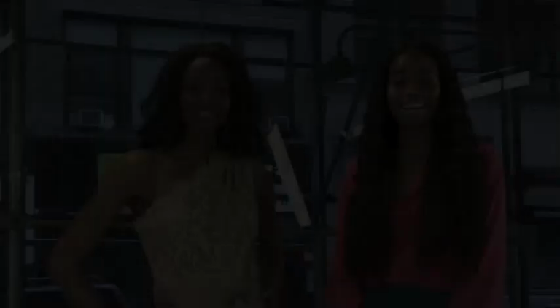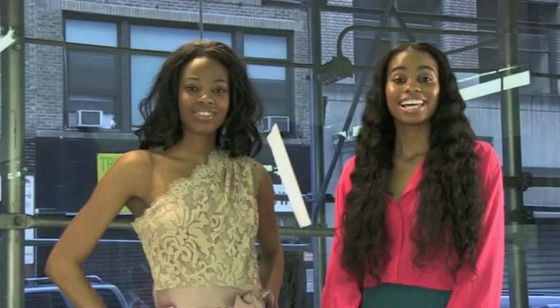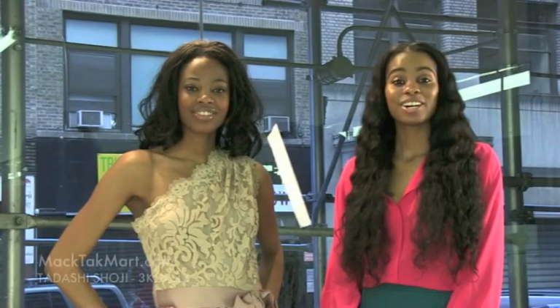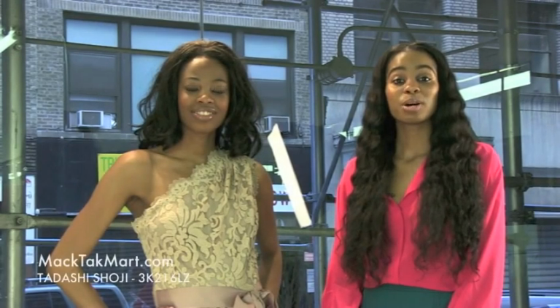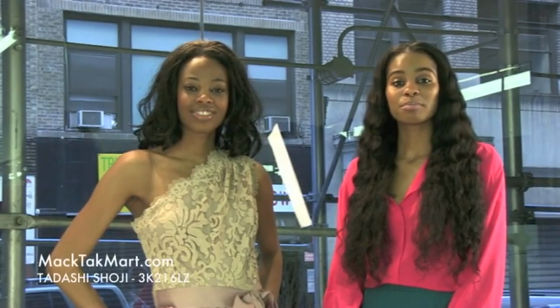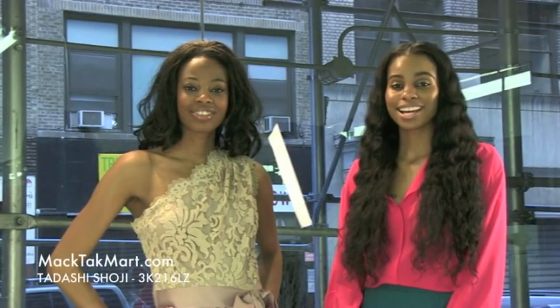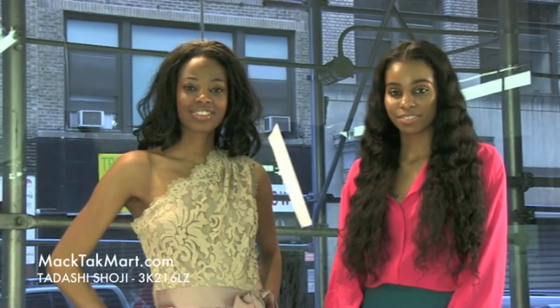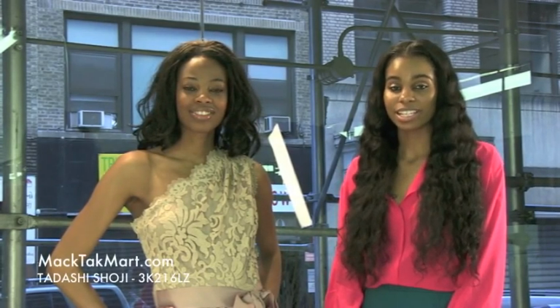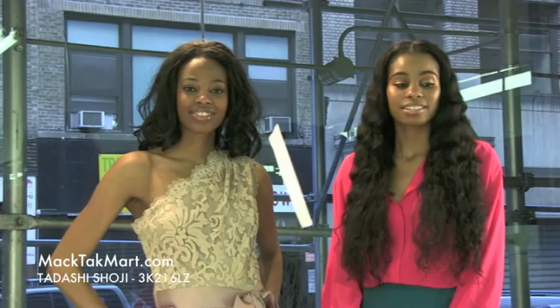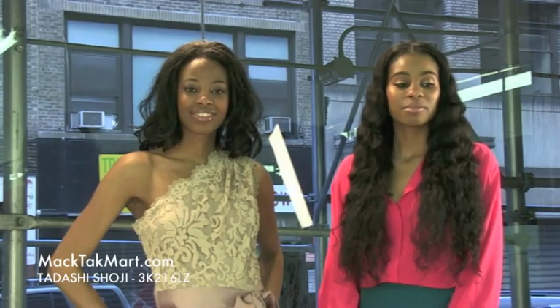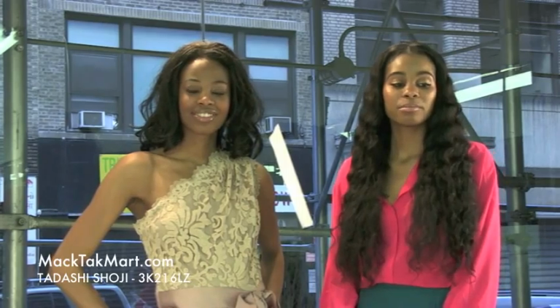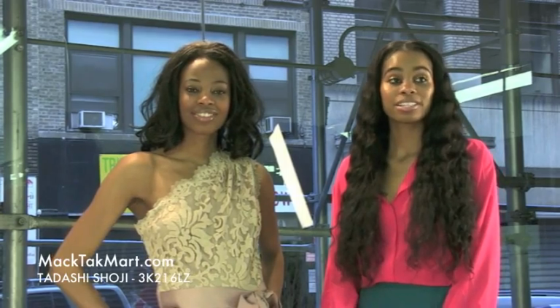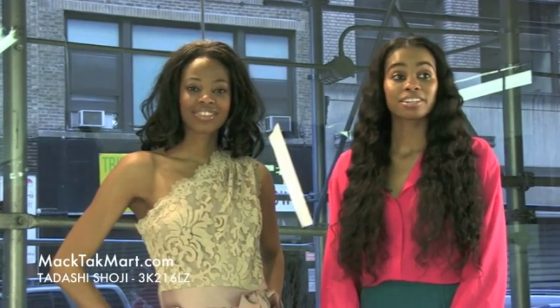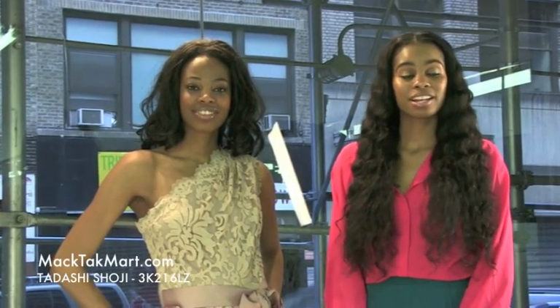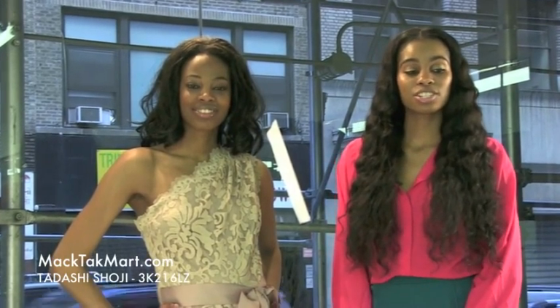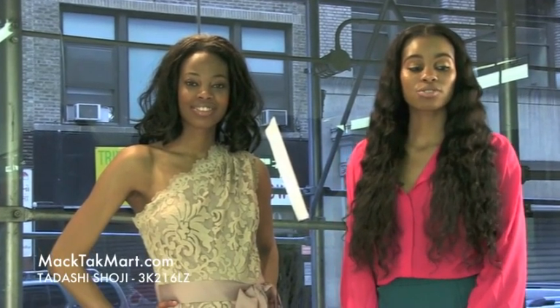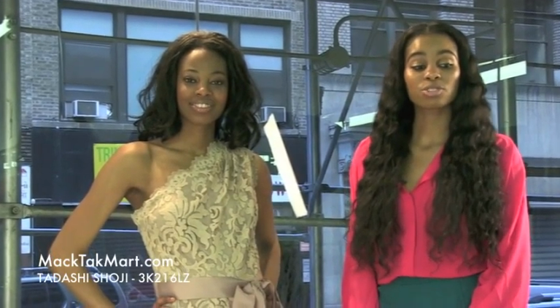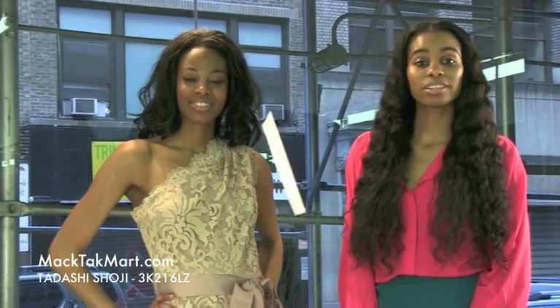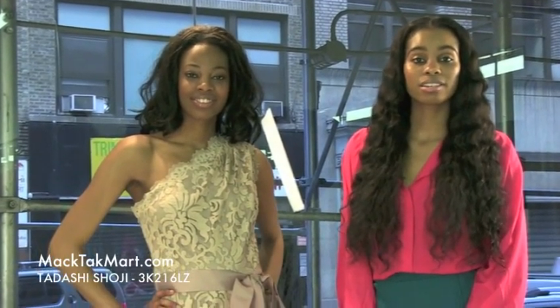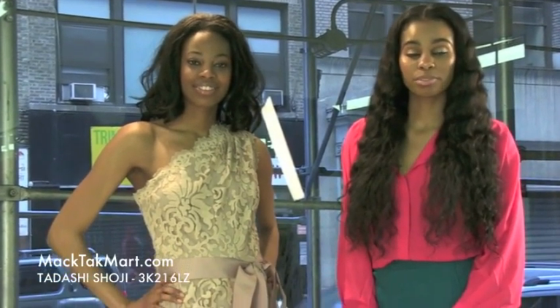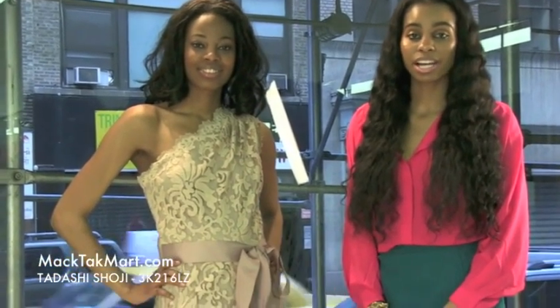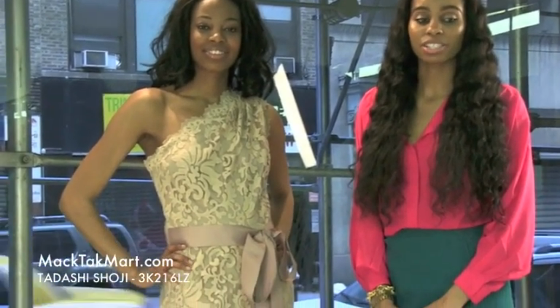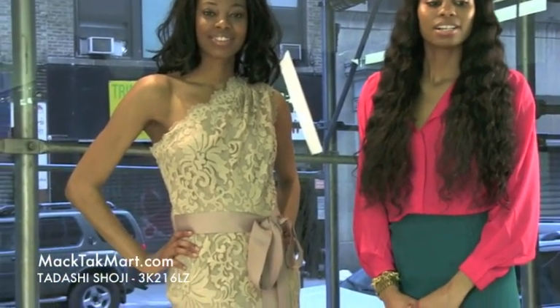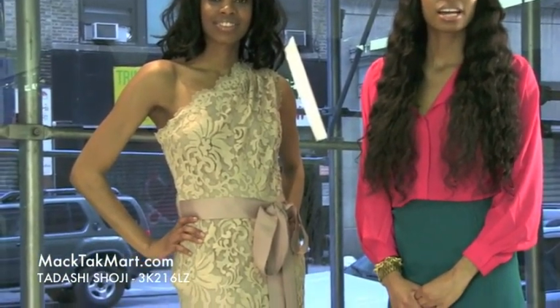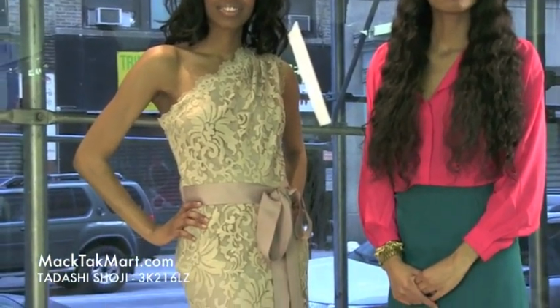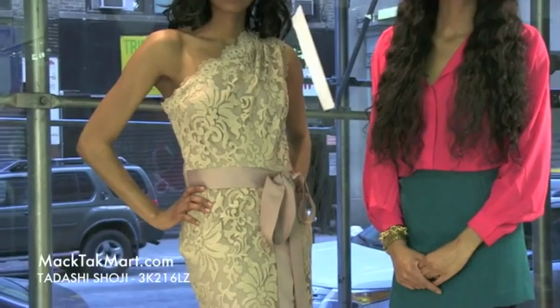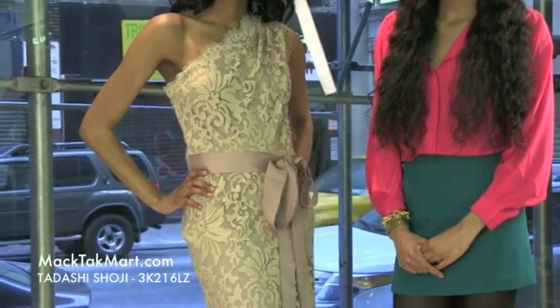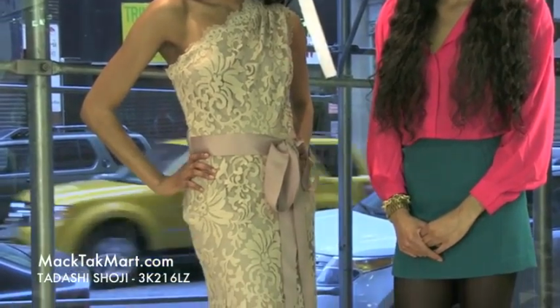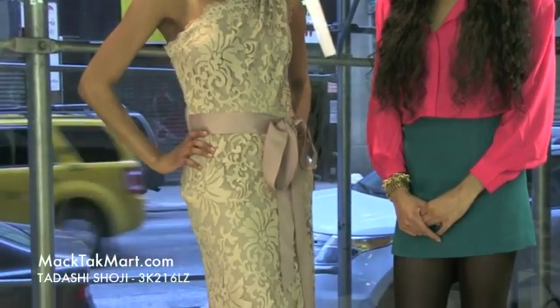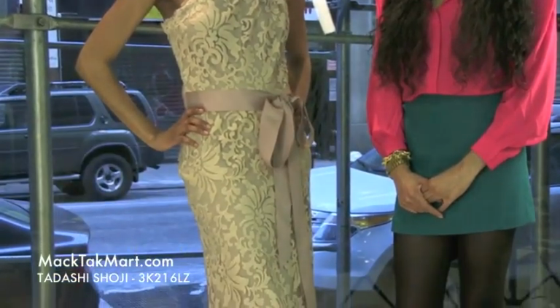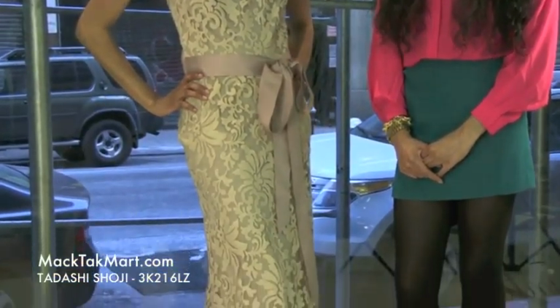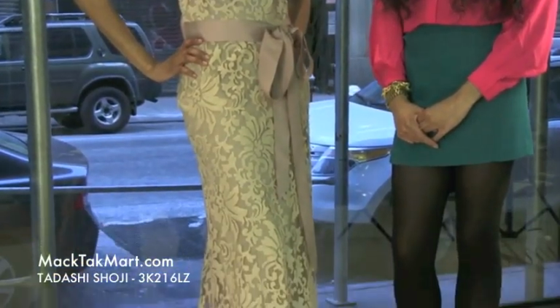Hello and welcome to MagTag TV. Today we're debuting designer Tarashi Shoji's 2013 Spring Collection, style number 3K216LZ.